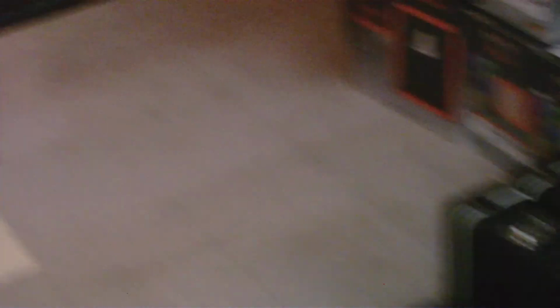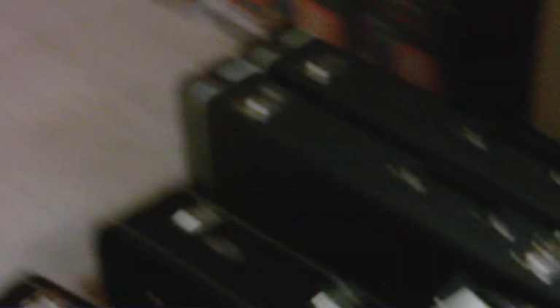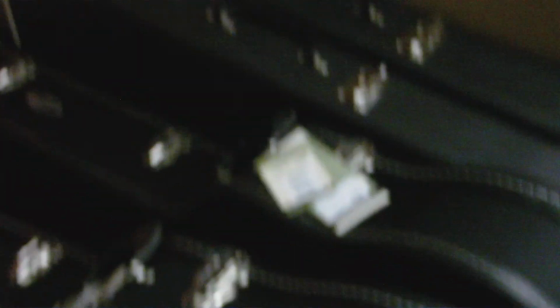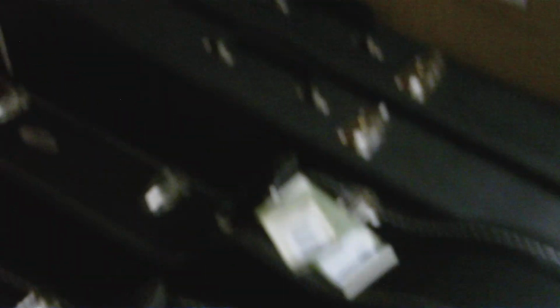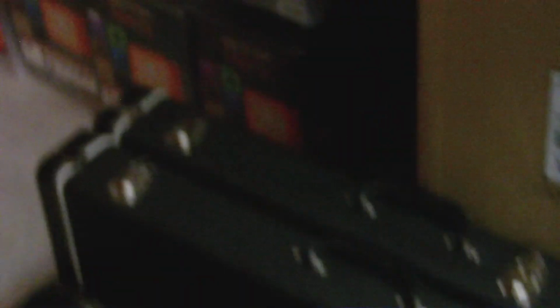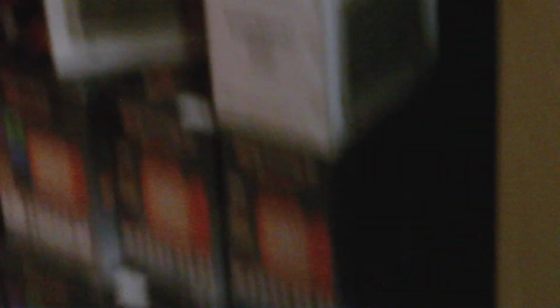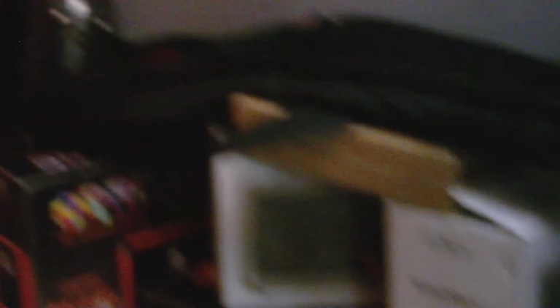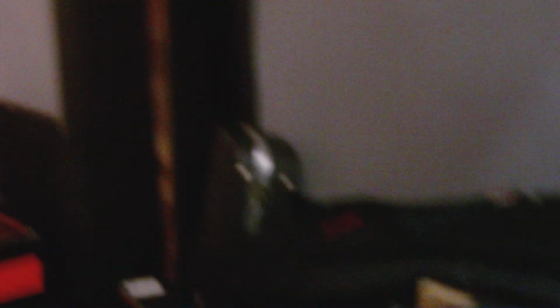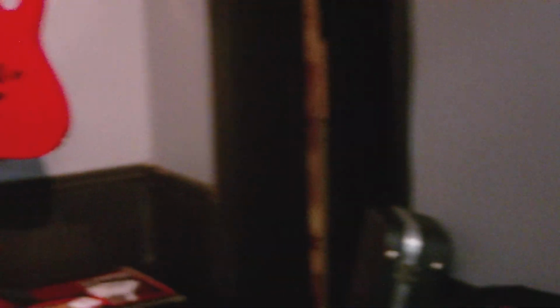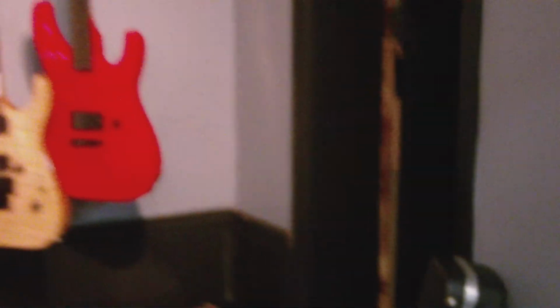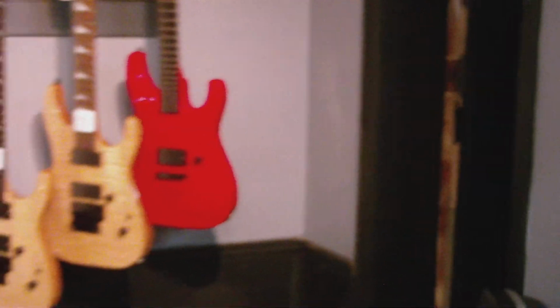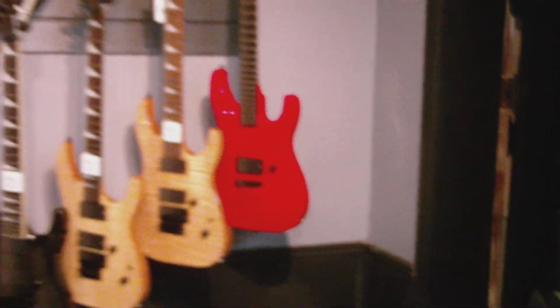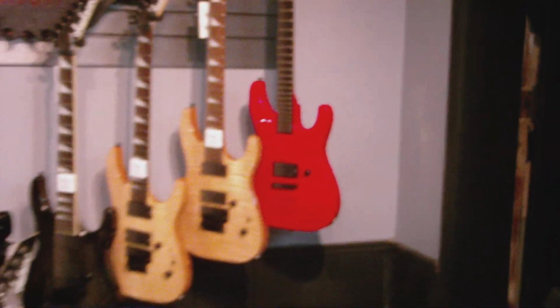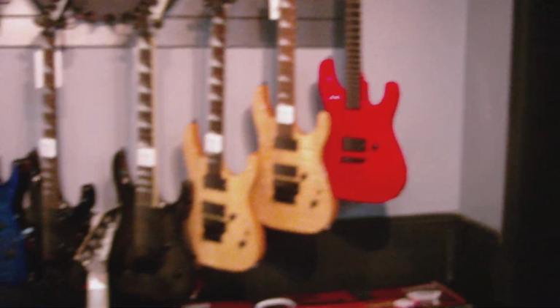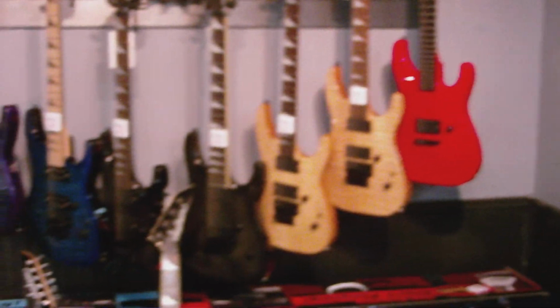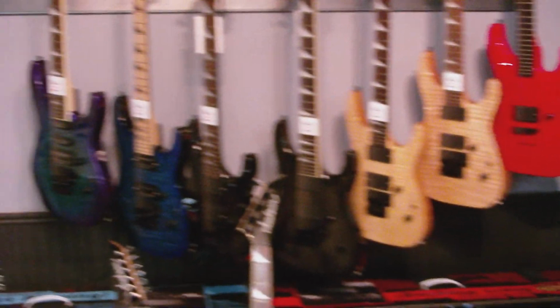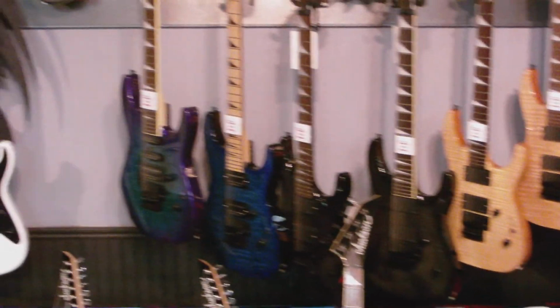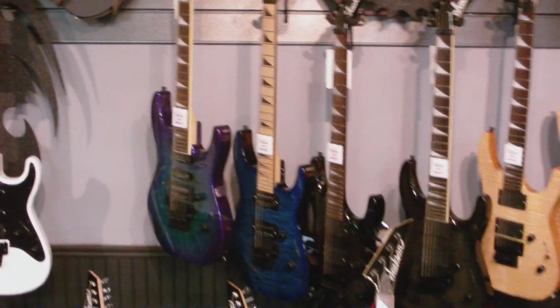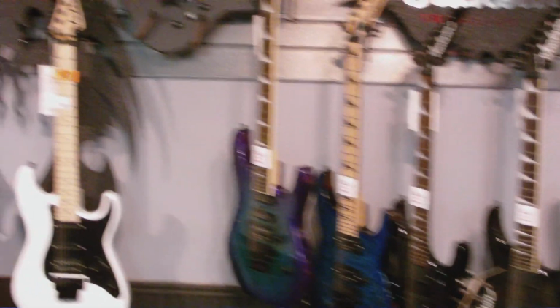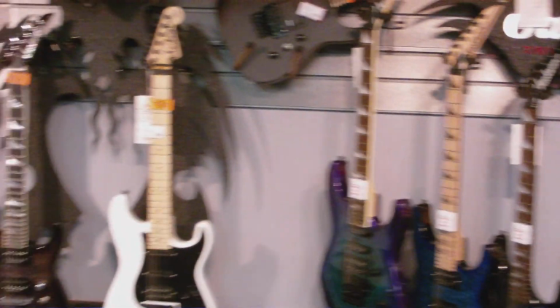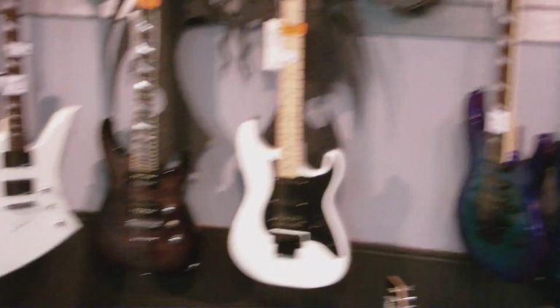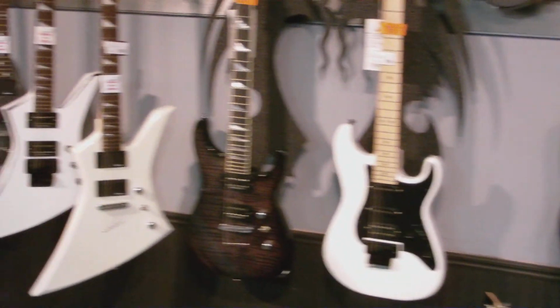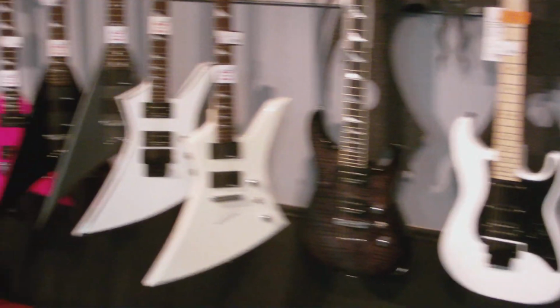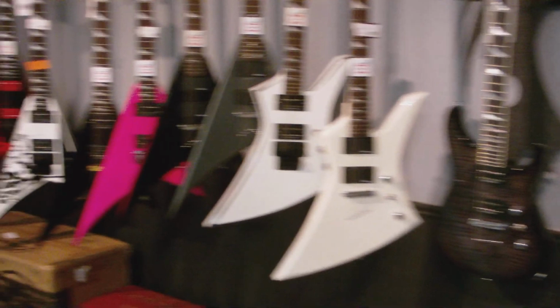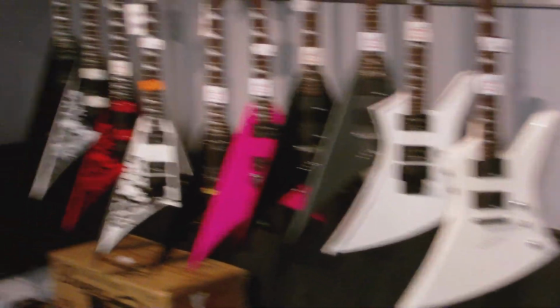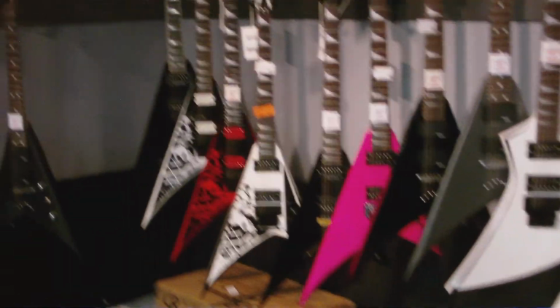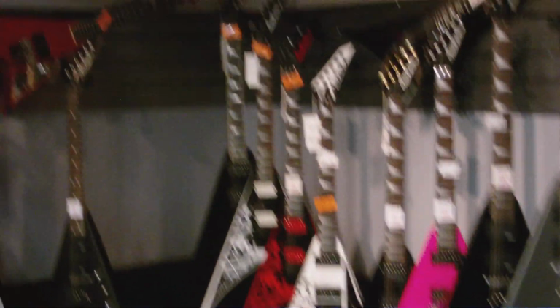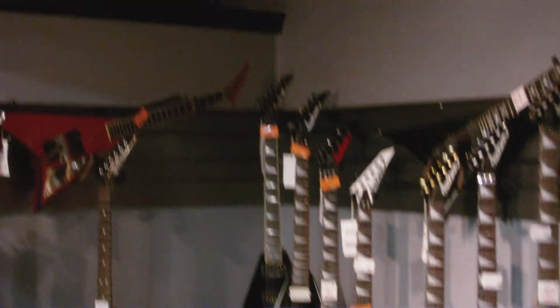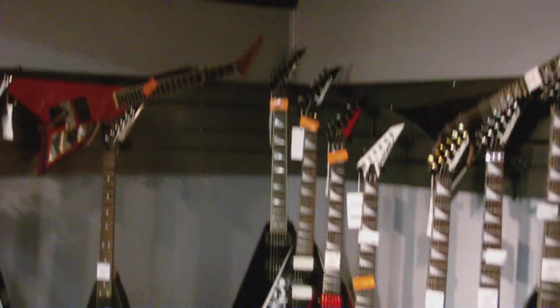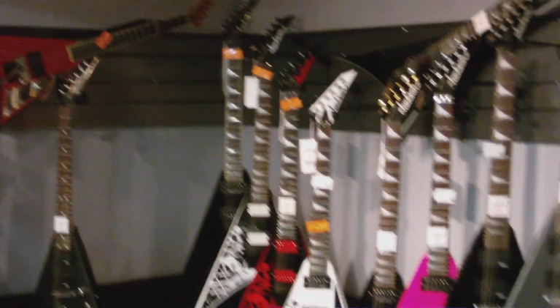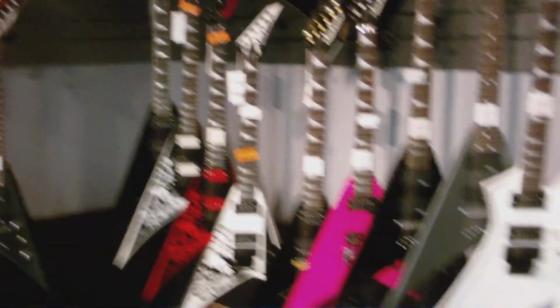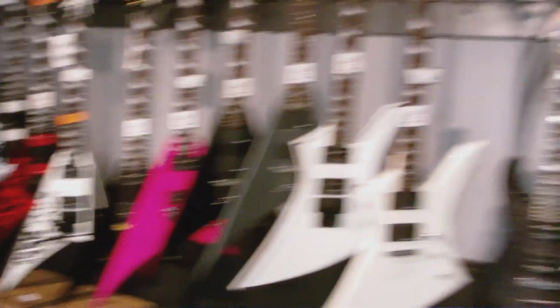And then our pride and joy of the store, our Jackson guitar wall. Here we have USA's, Pros, the whole series of Jackson guitars, including several custom shop guitars available nowhere else.